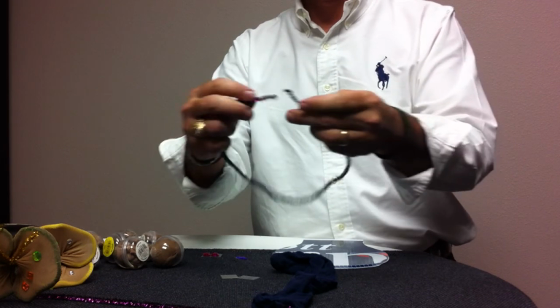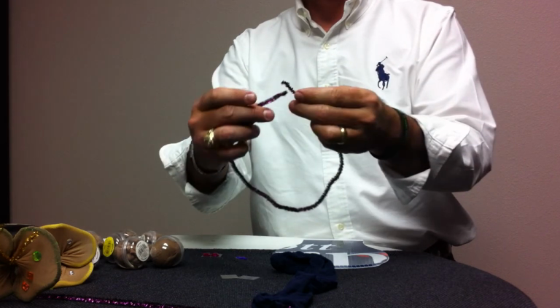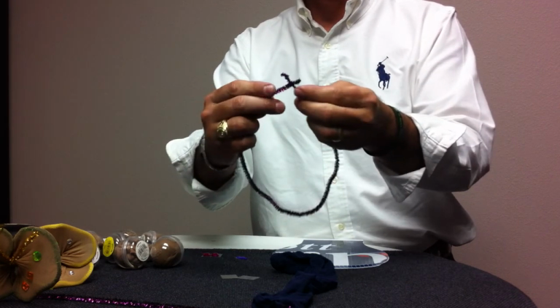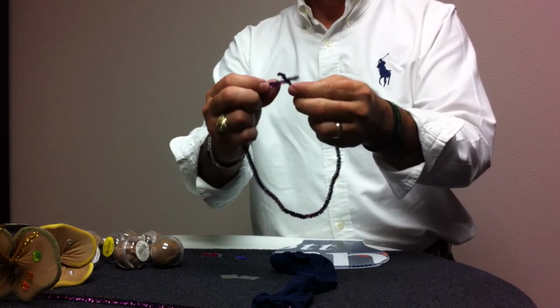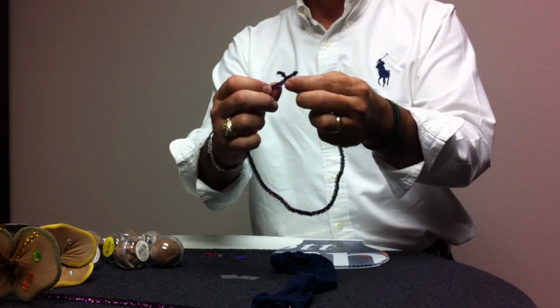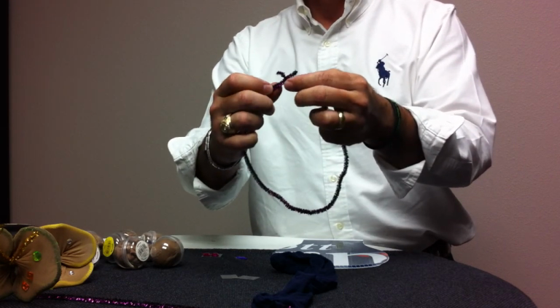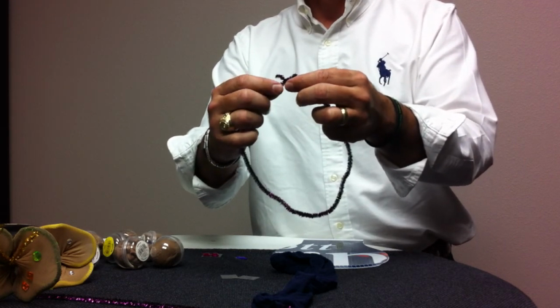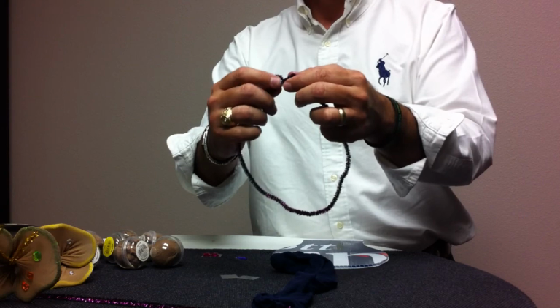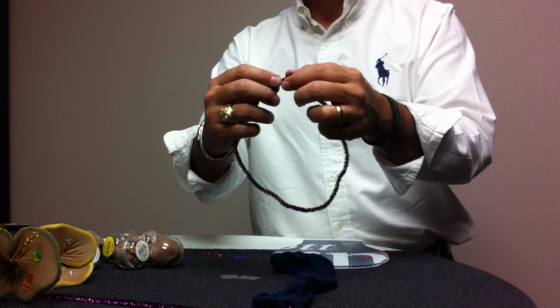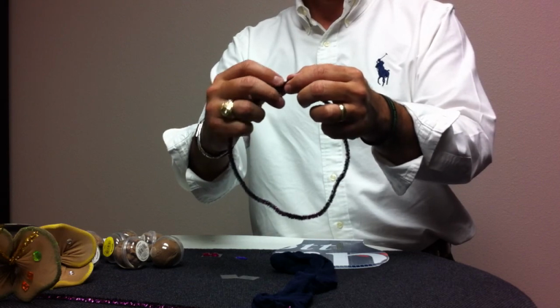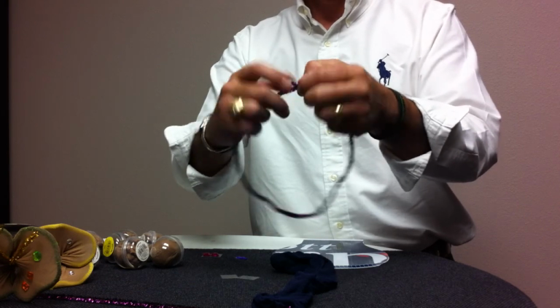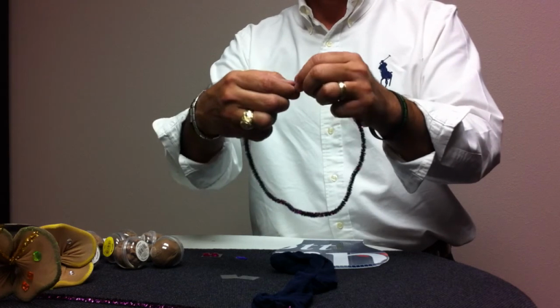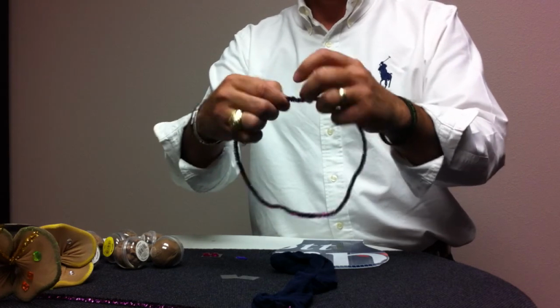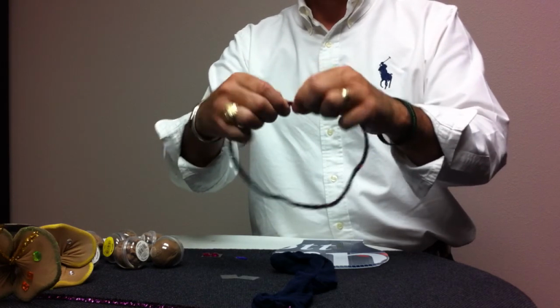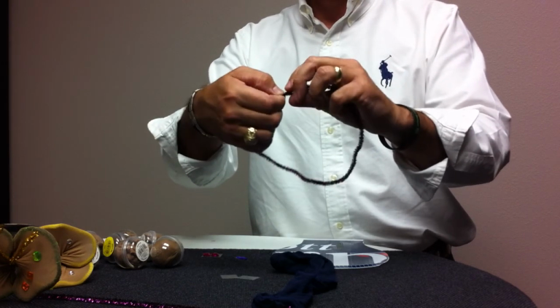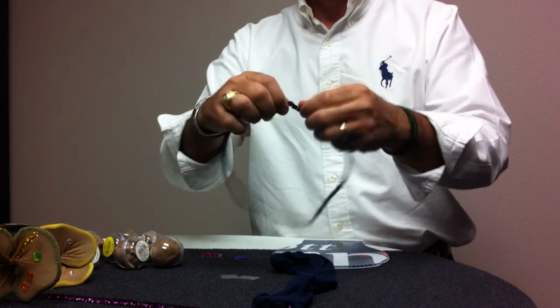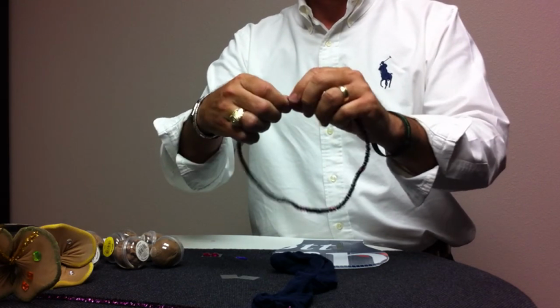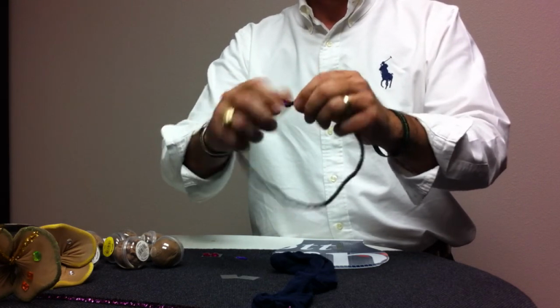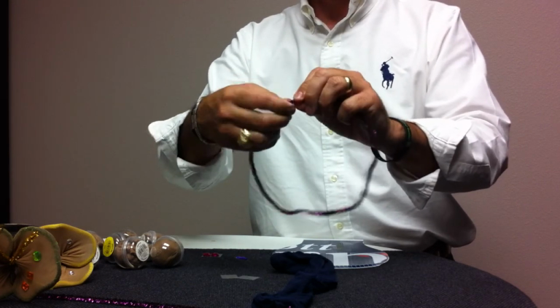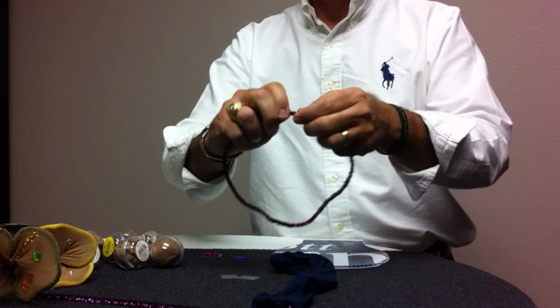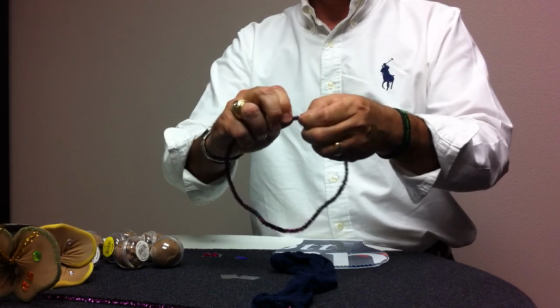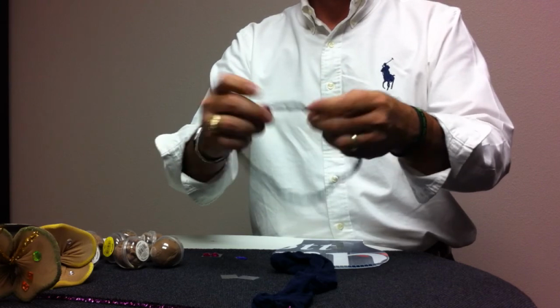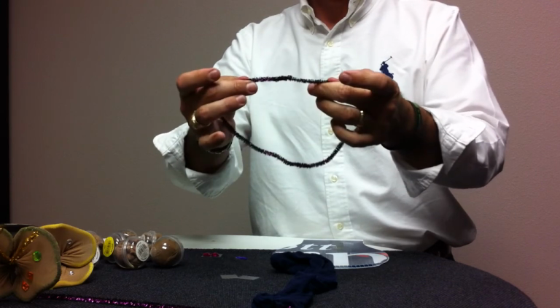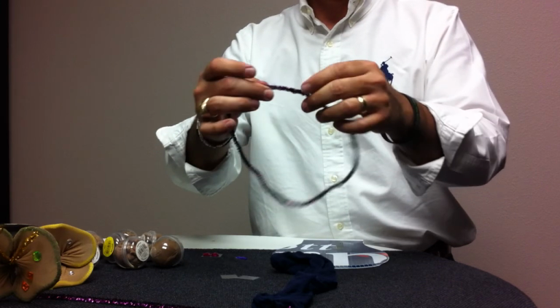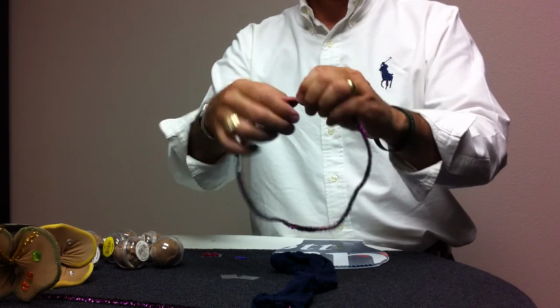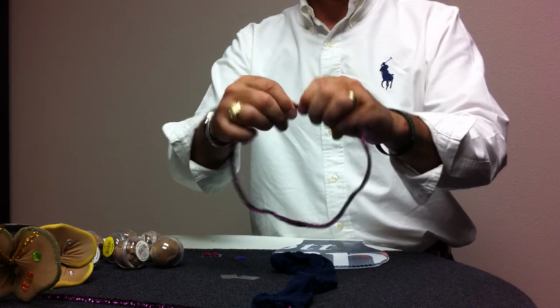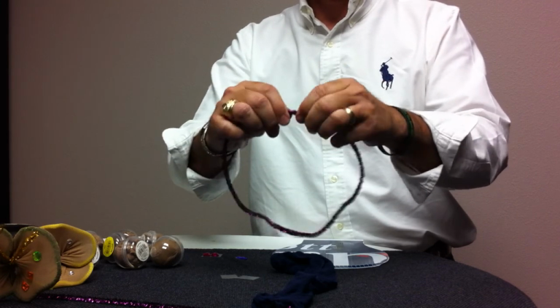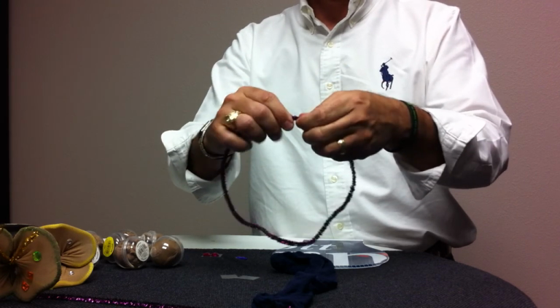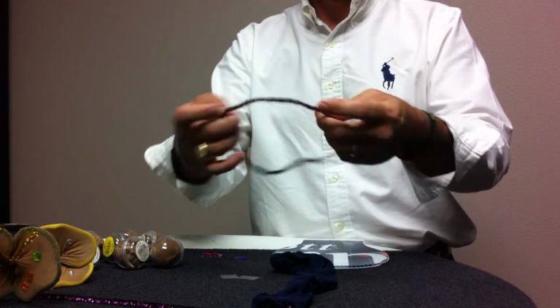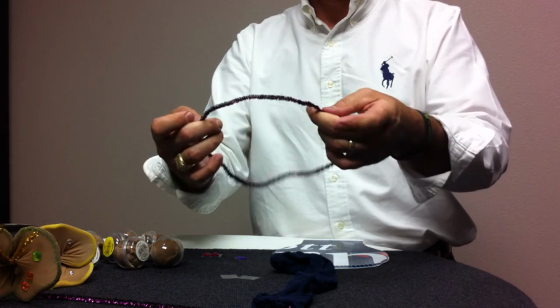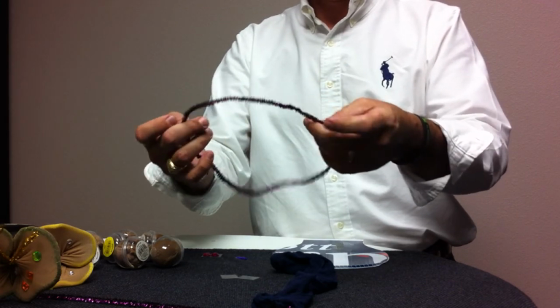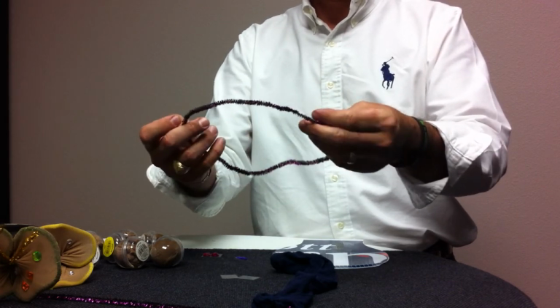I'm going to attach the top part. When I'm twisting it together, I'm going across the other one so it lays flat — as such. So it makes that halo.